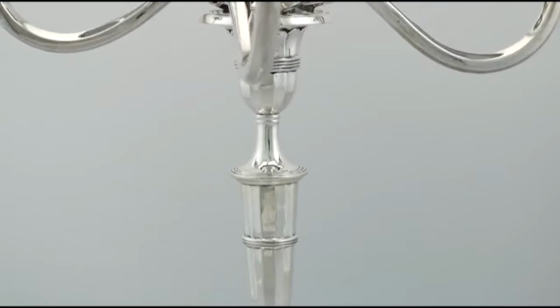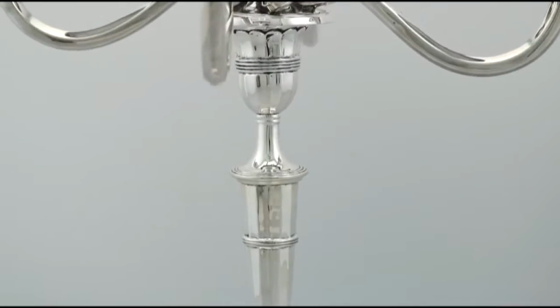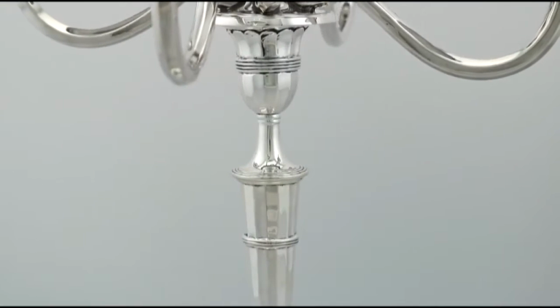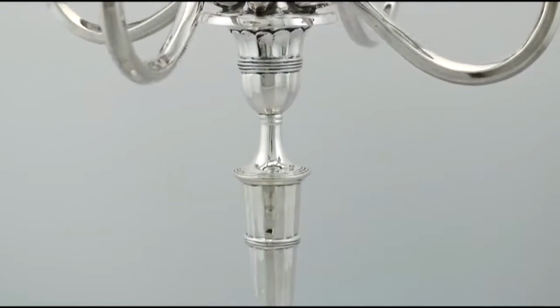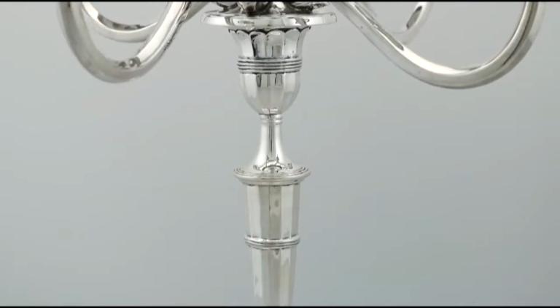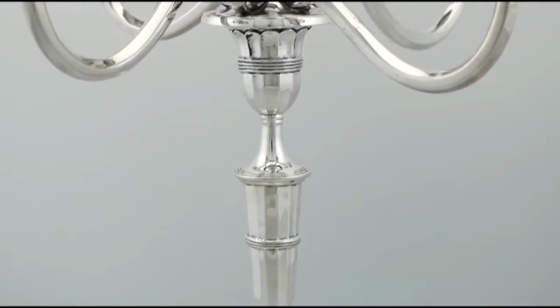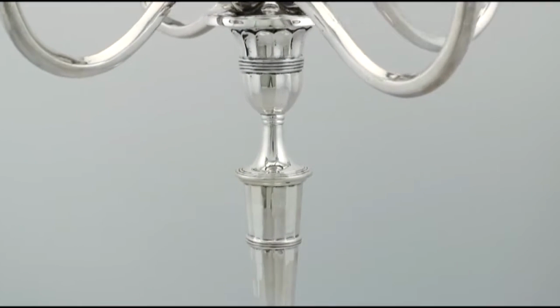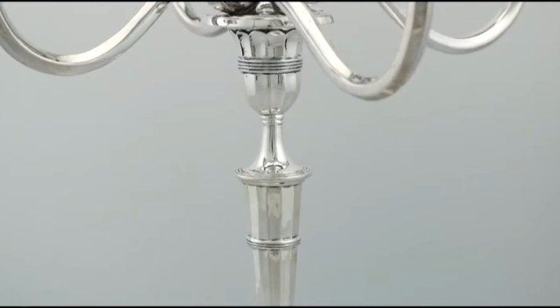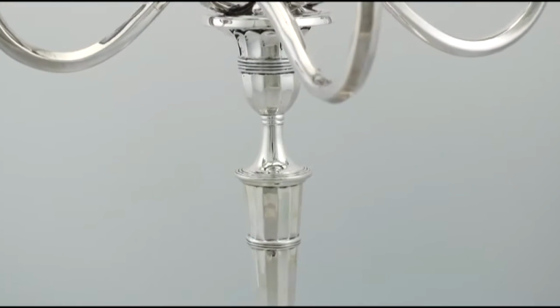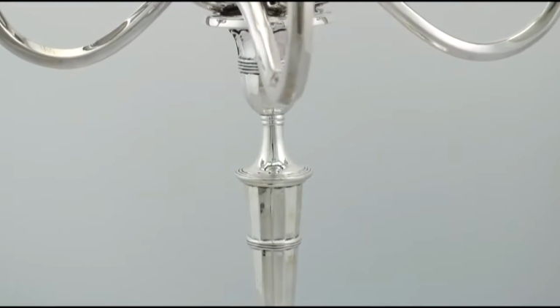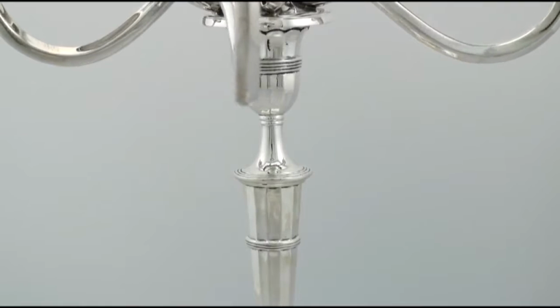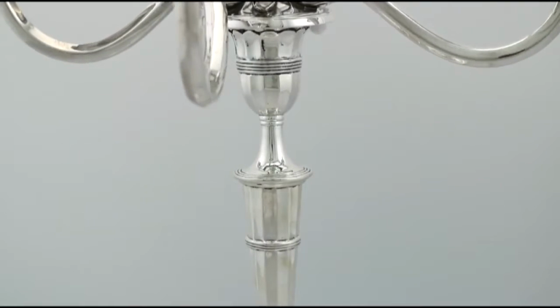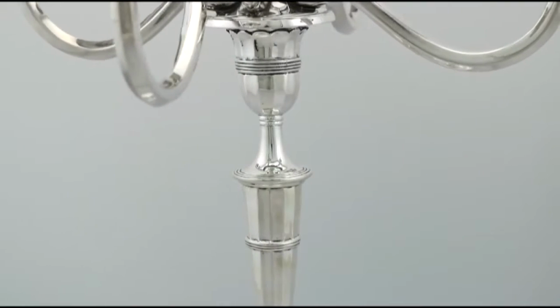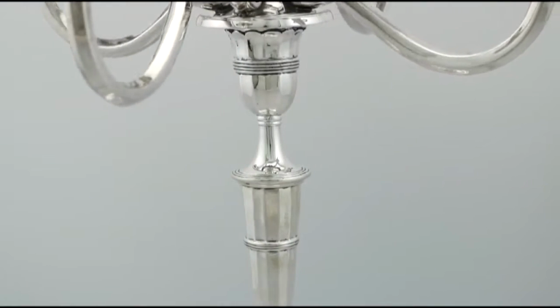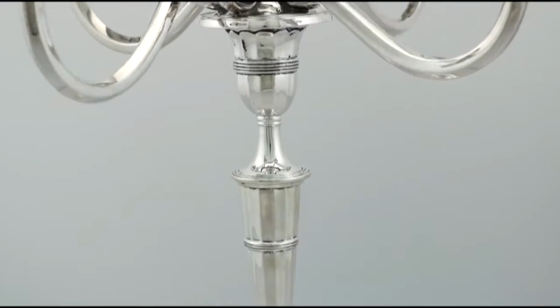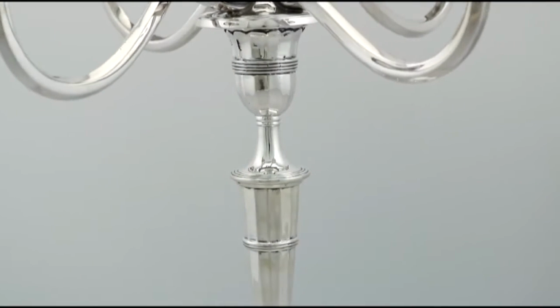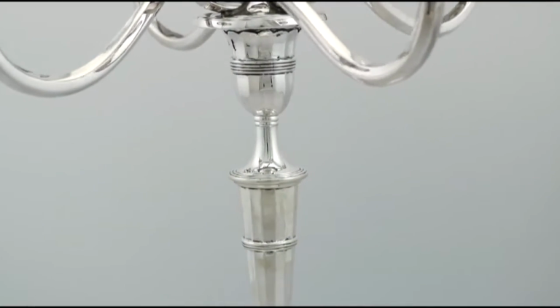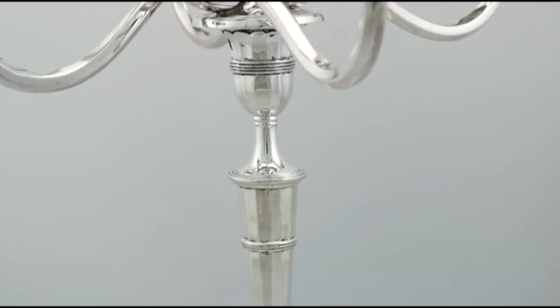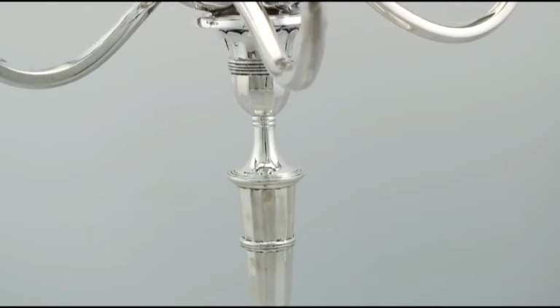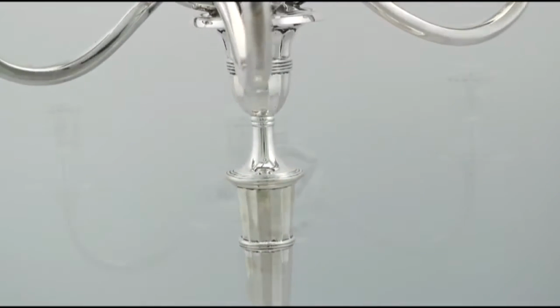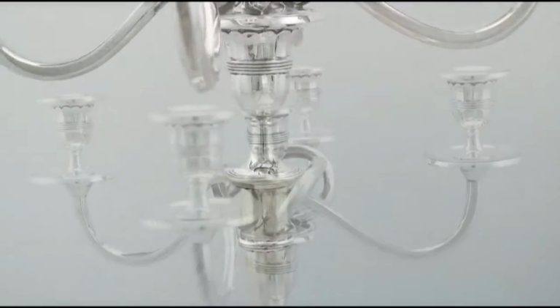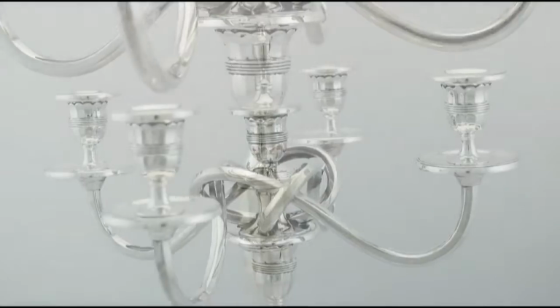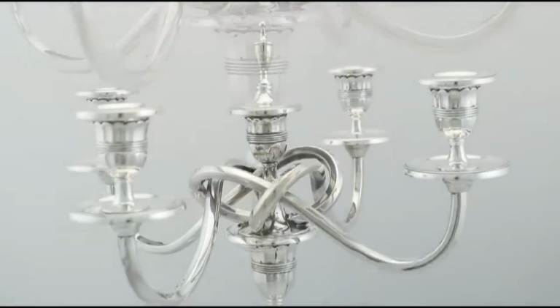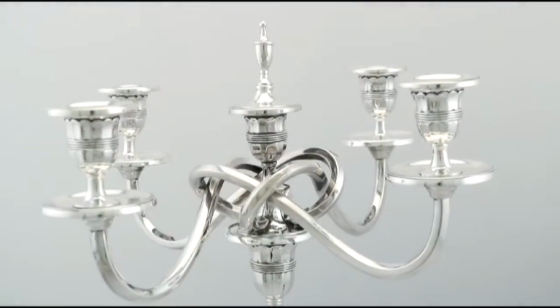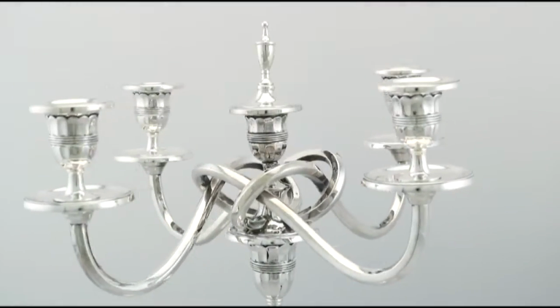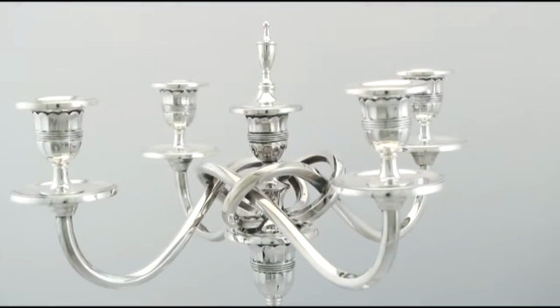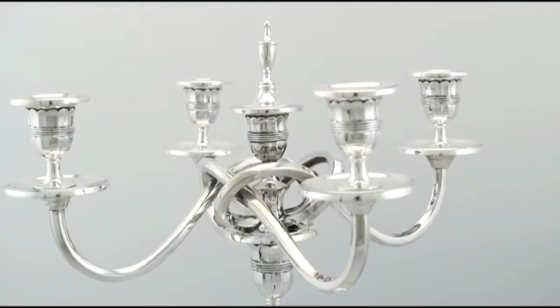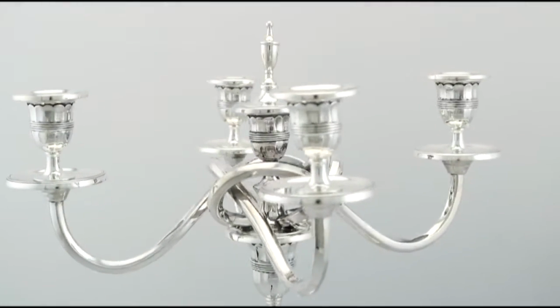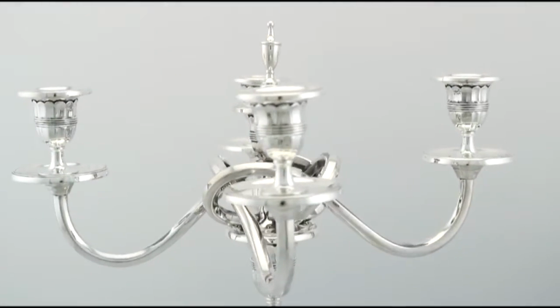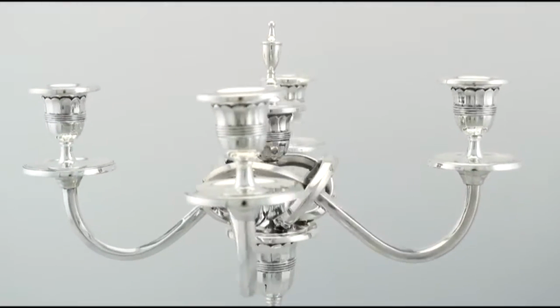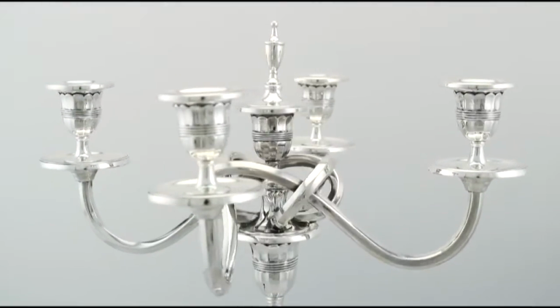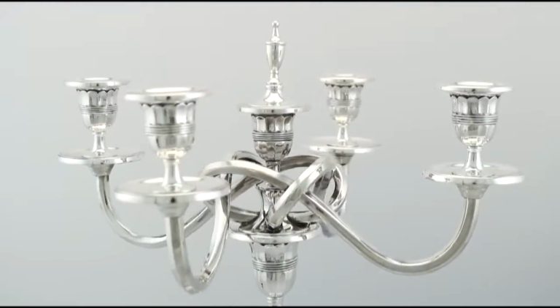All the decoration is very sharp. Full hallmarks struck to the surface of each base, sconce, drip pan and snuffers are all very clear.